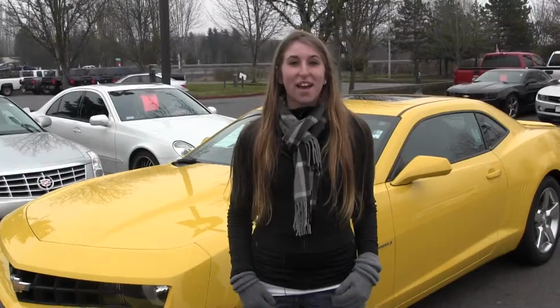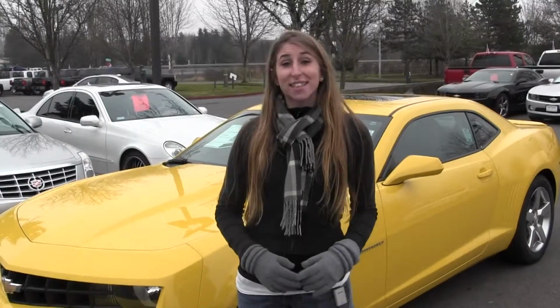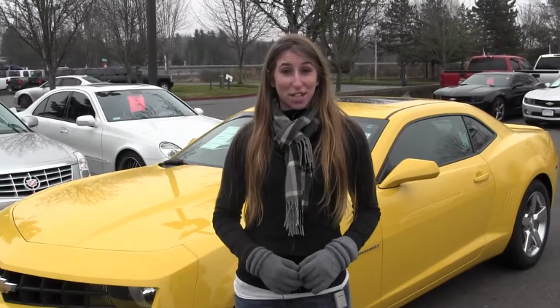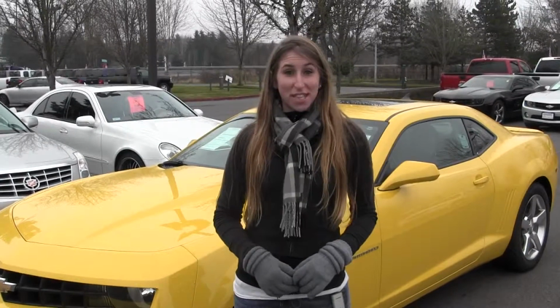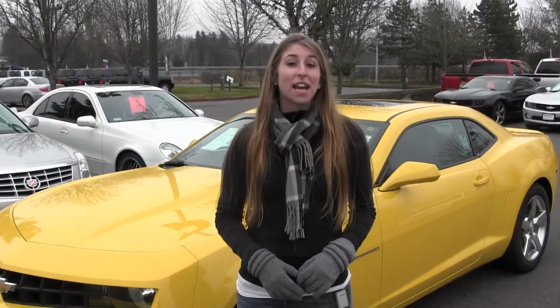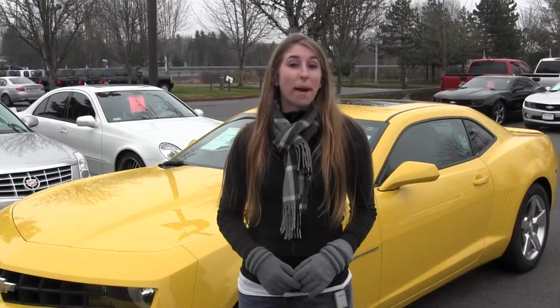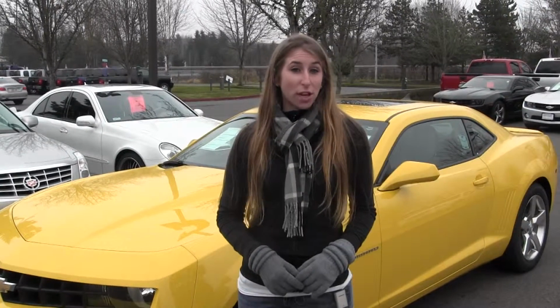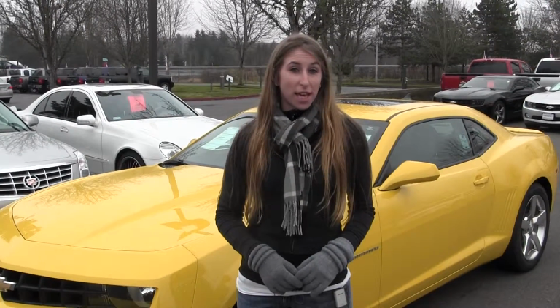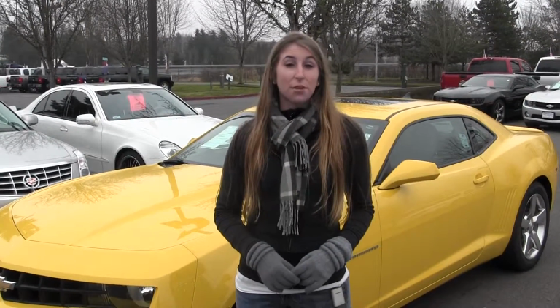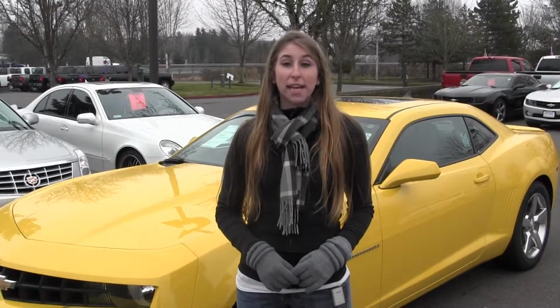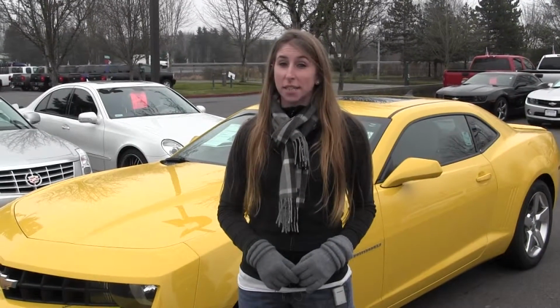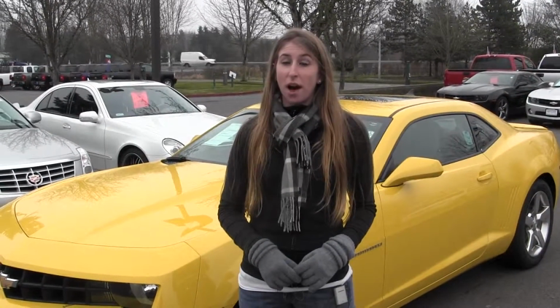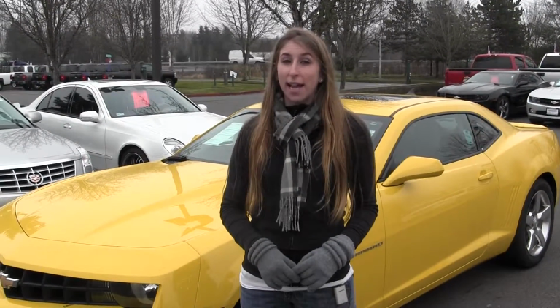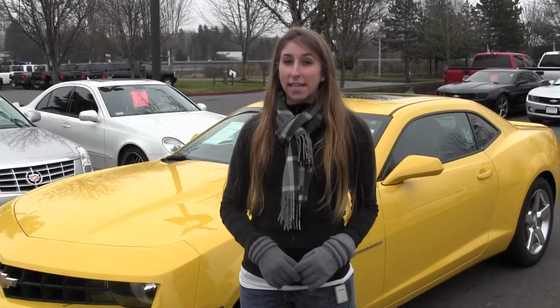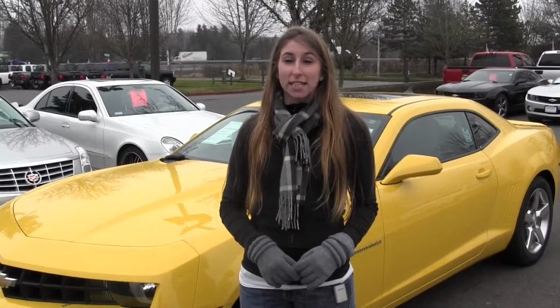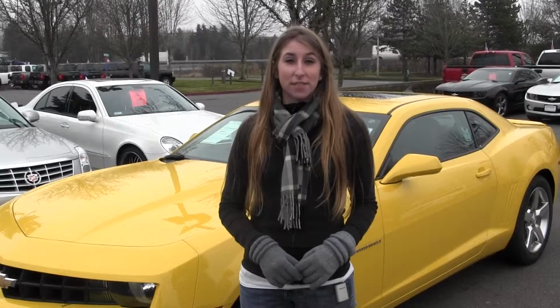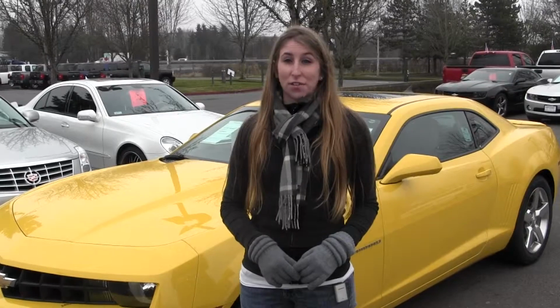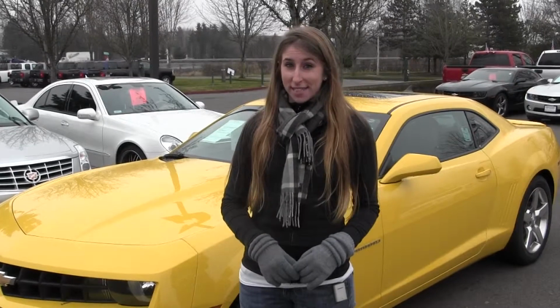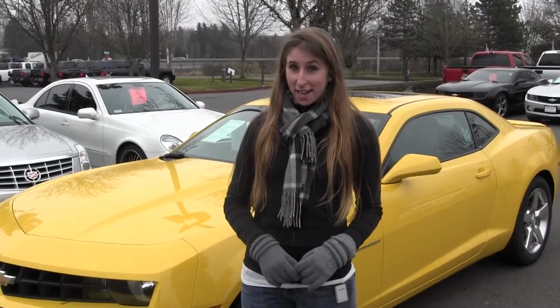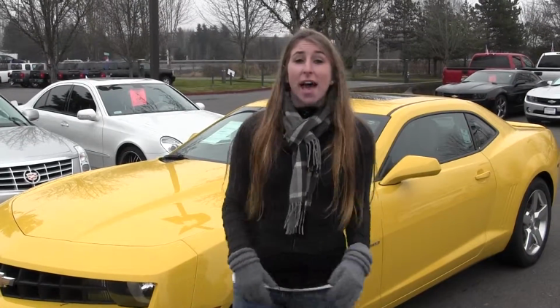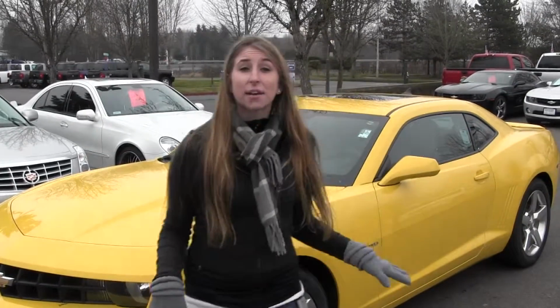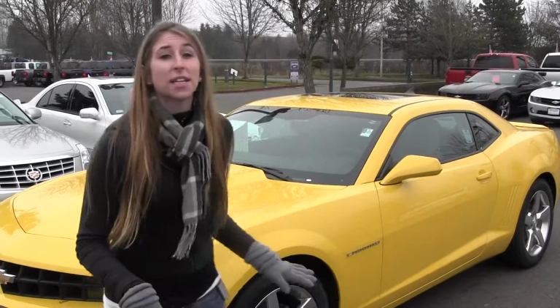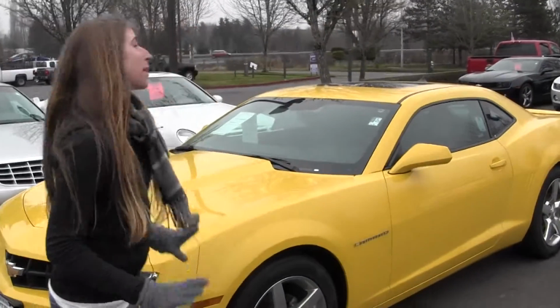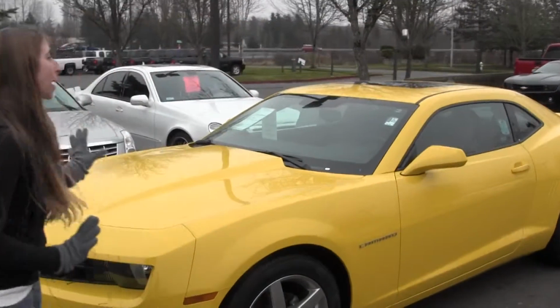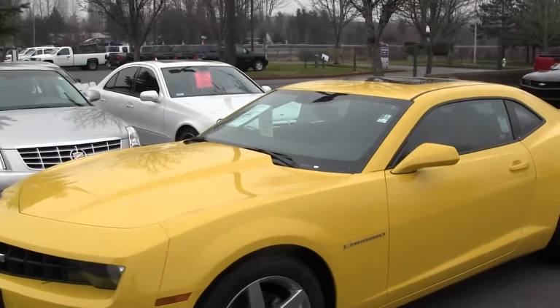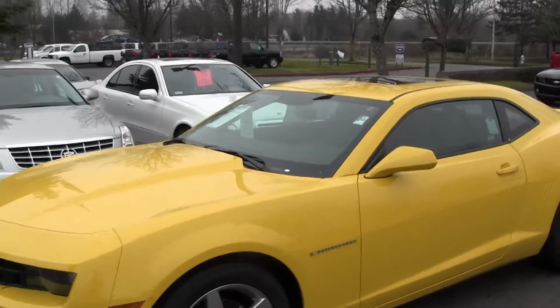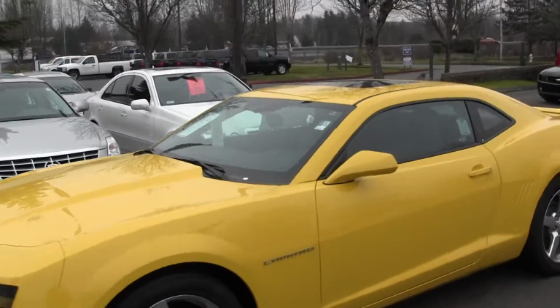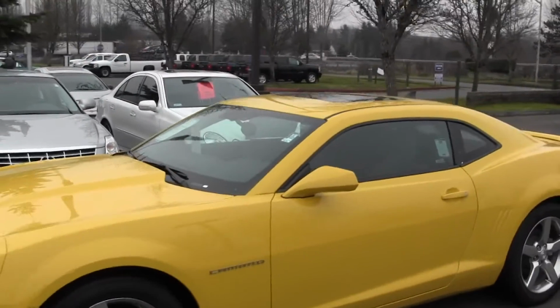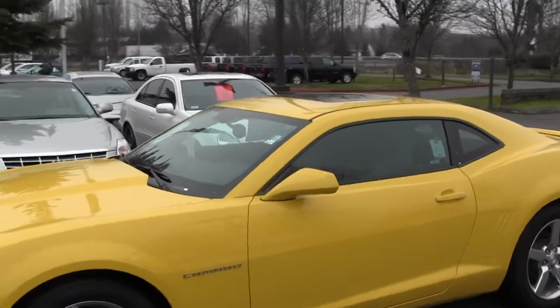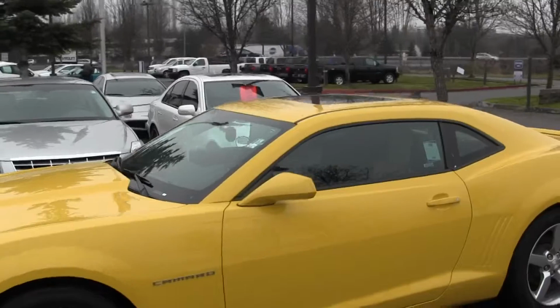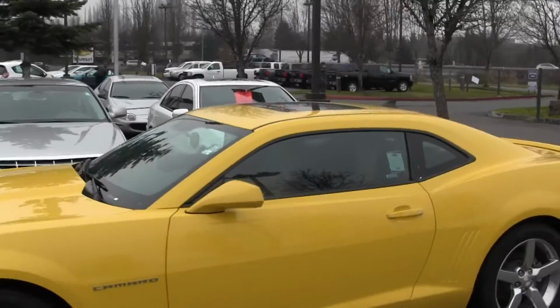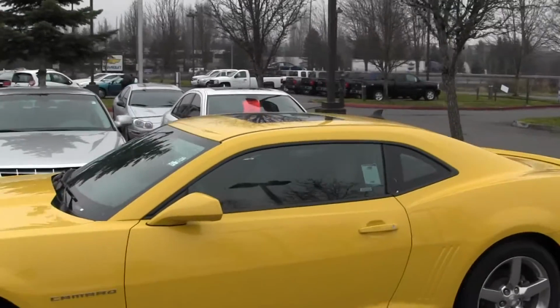Hi, this is Chelsea. Today I'm at Michael's Chevrolet, located in Issaquah off I-90, exit 15 on the right hand side. And today we're looking at this very bright yellow 2012 Chevy Camaro.